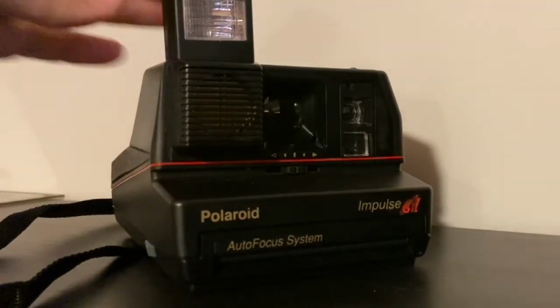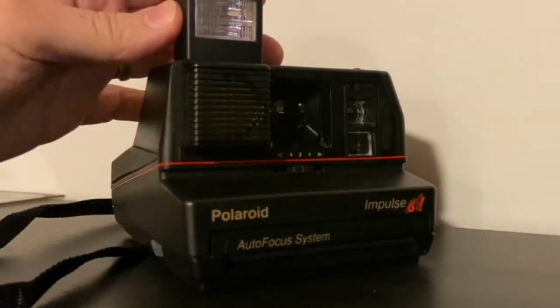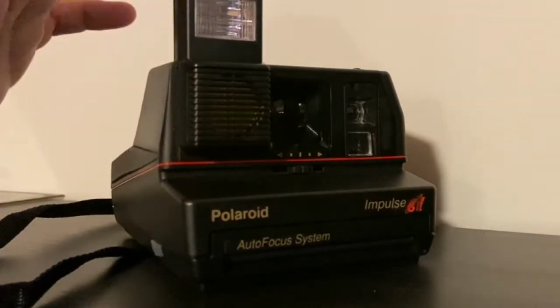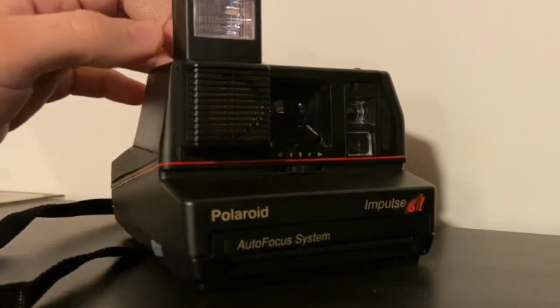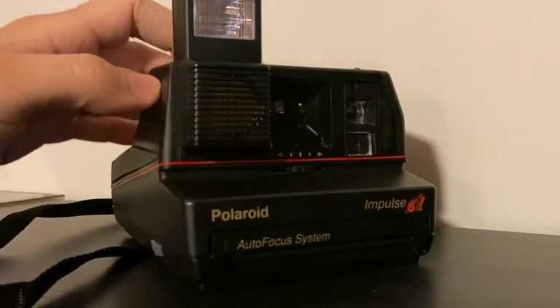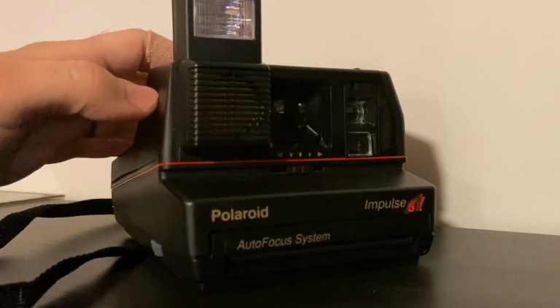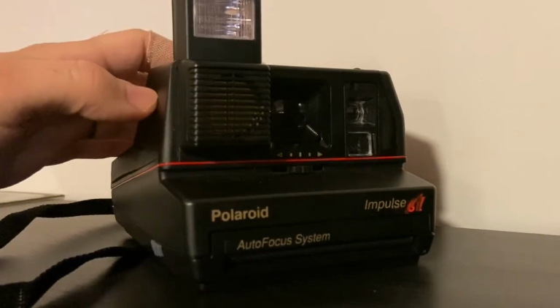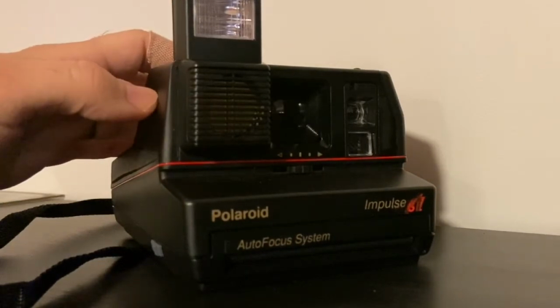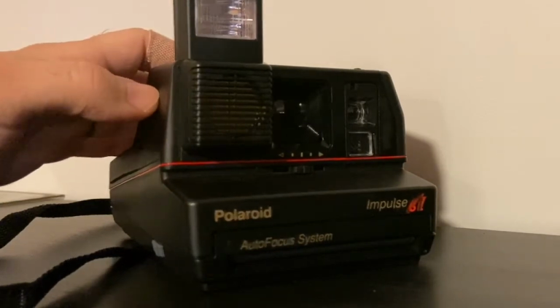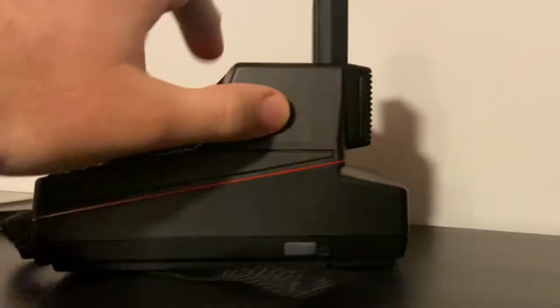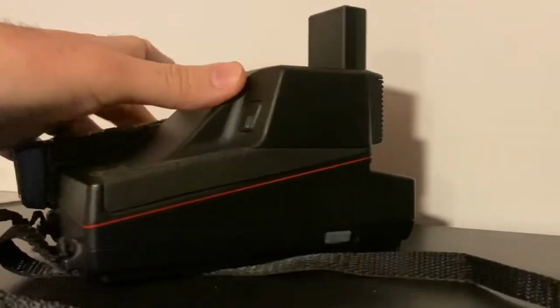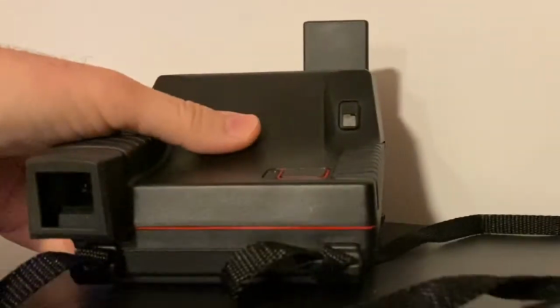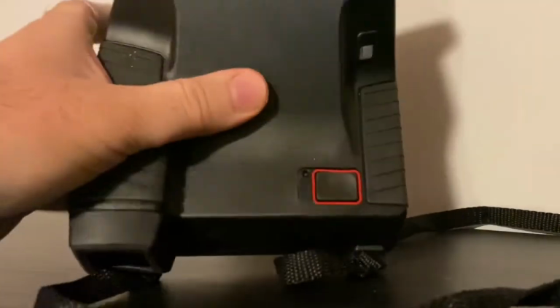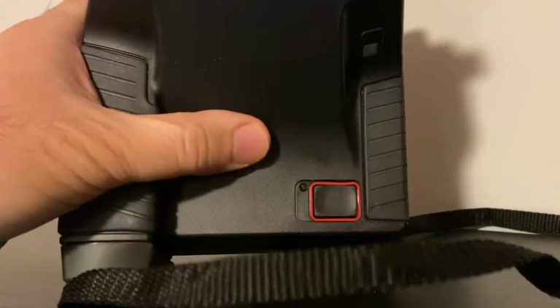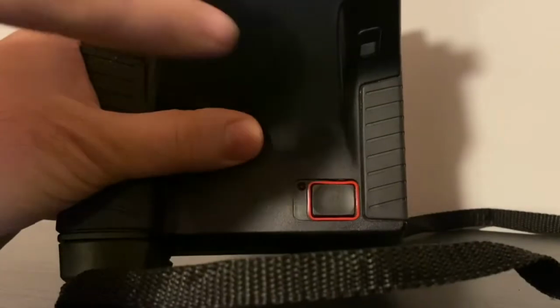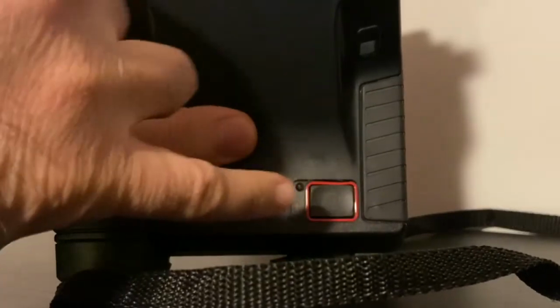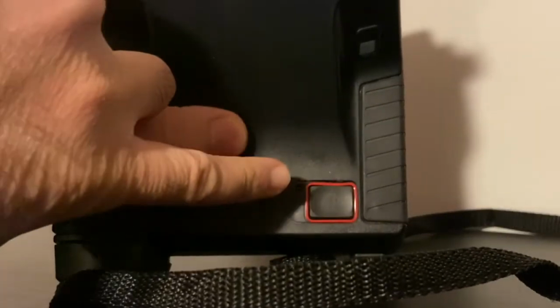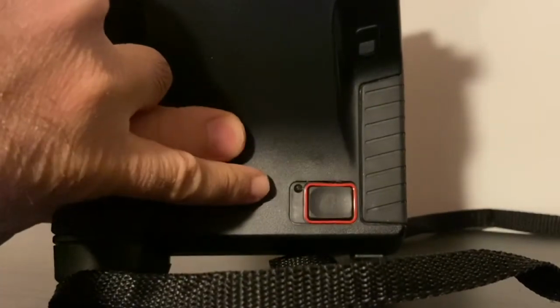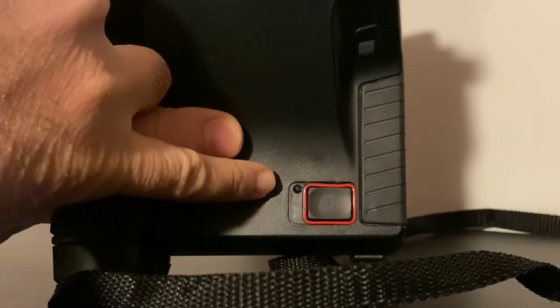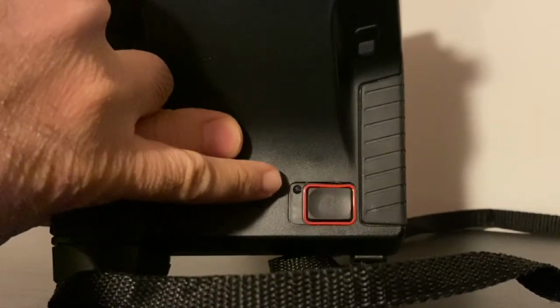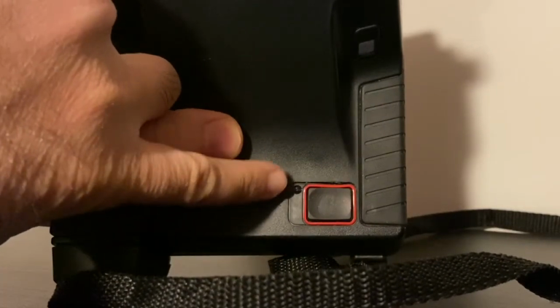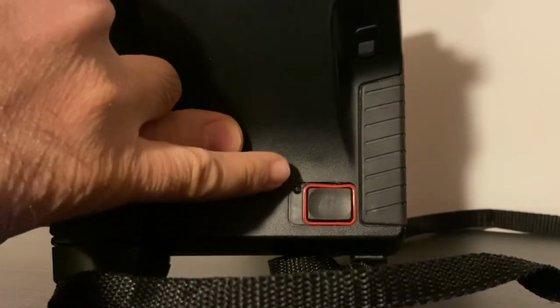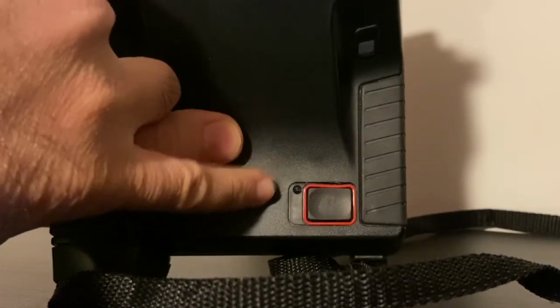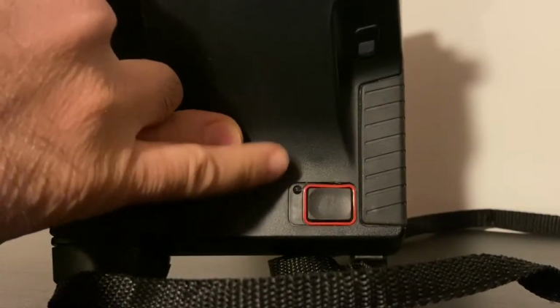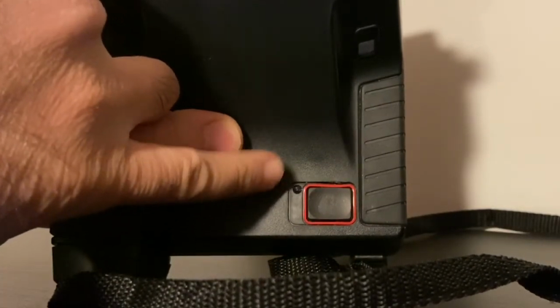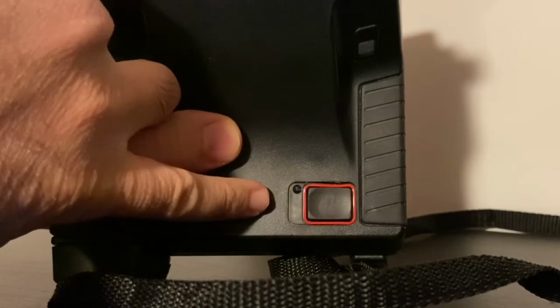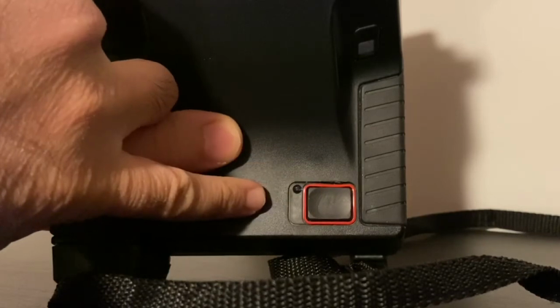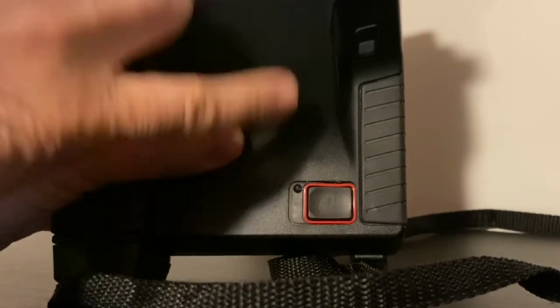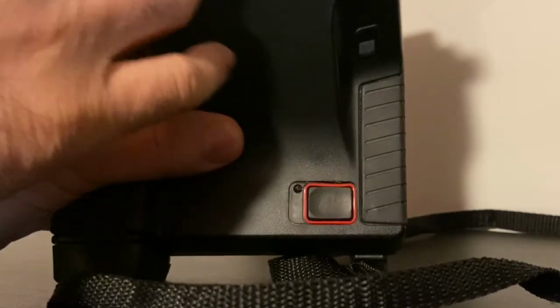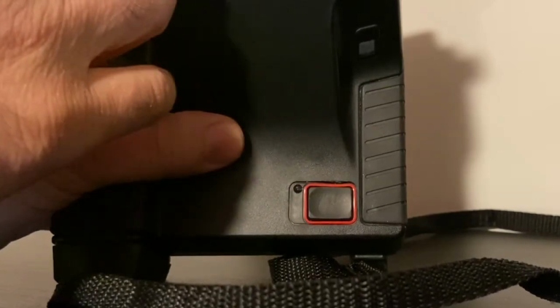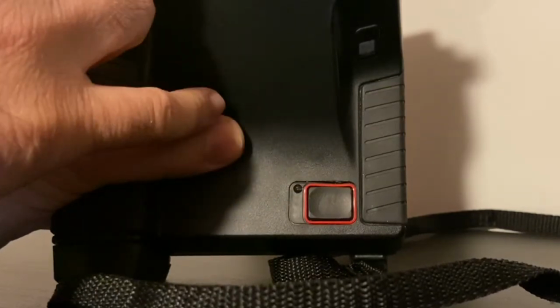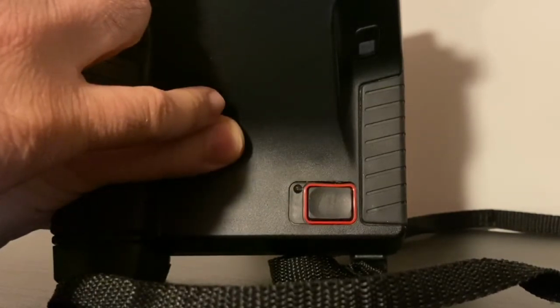The flash will be automatic. Over here is the shutter button — you'll see the light blink red repeatedly and then turn green, which tells you the flash and camera are ready to take a photo.